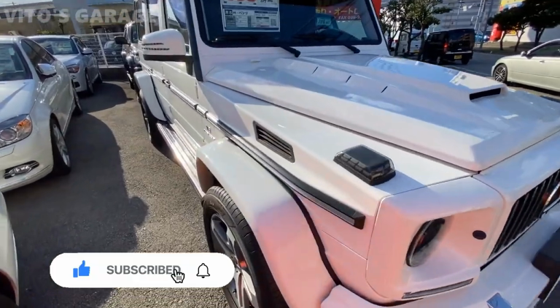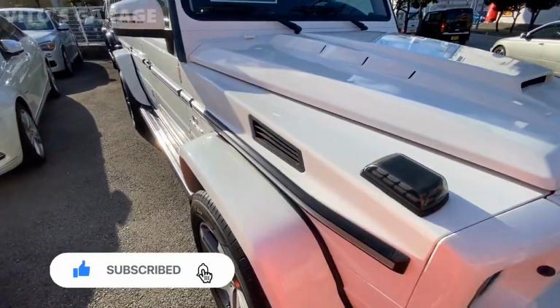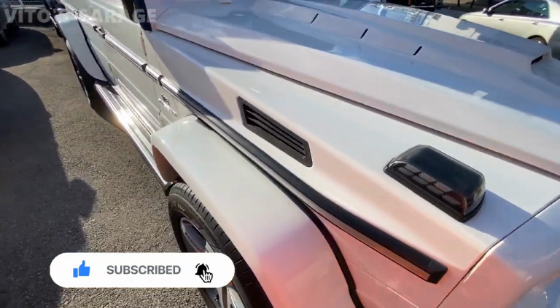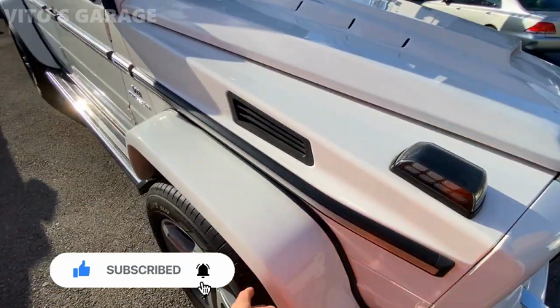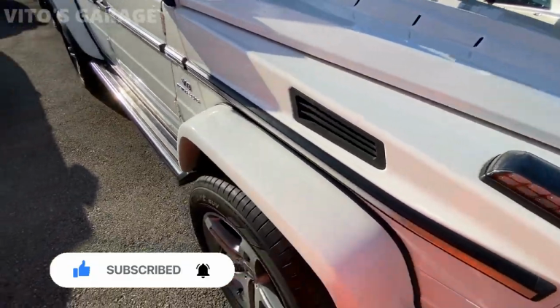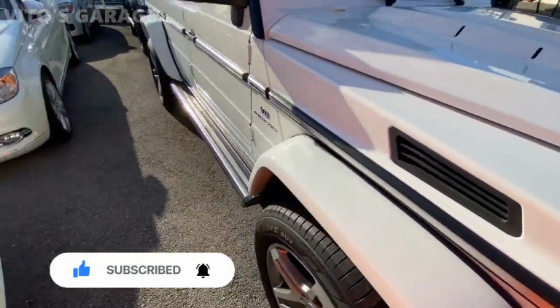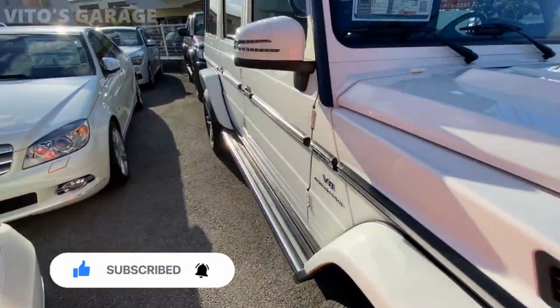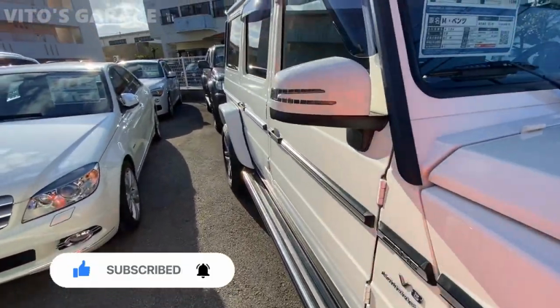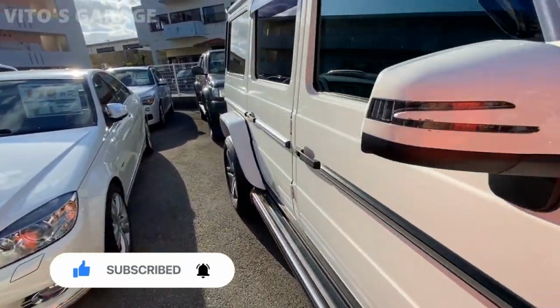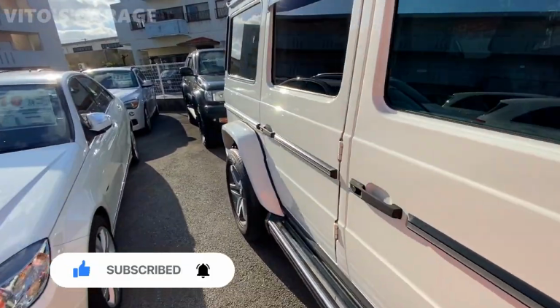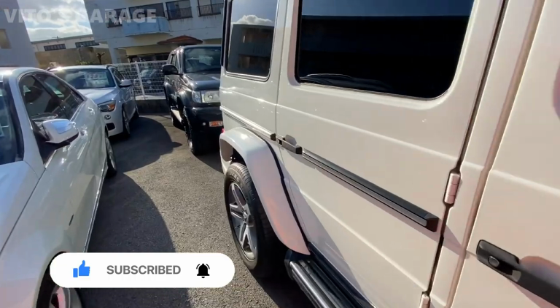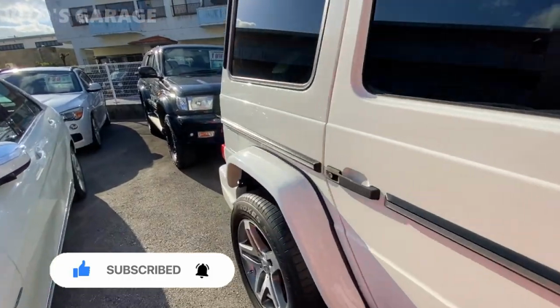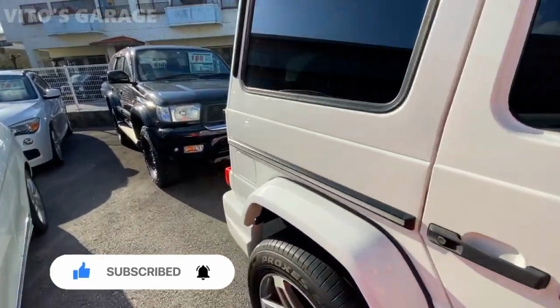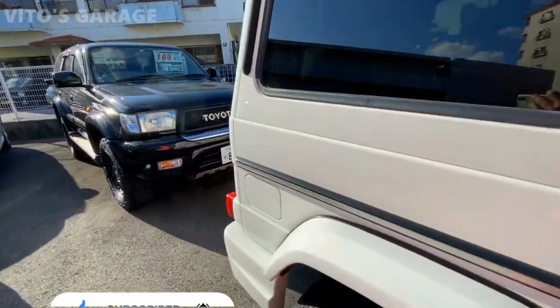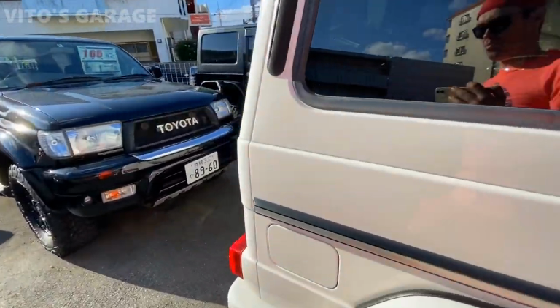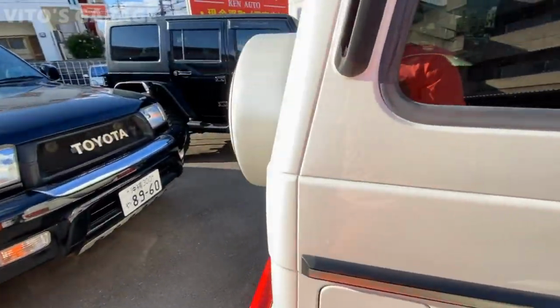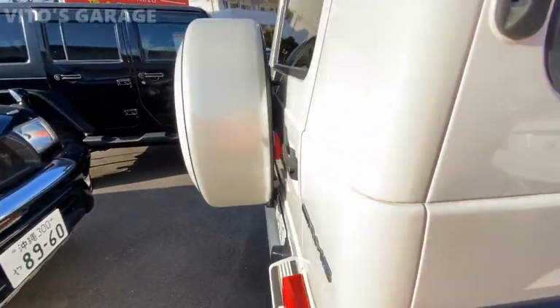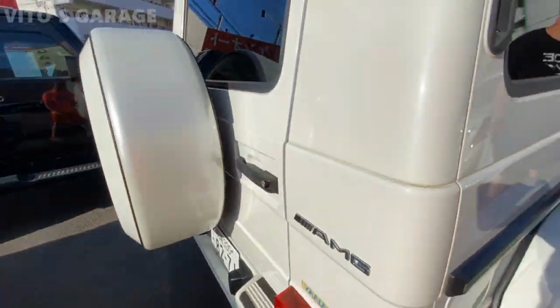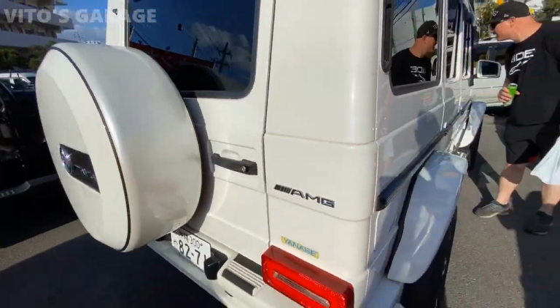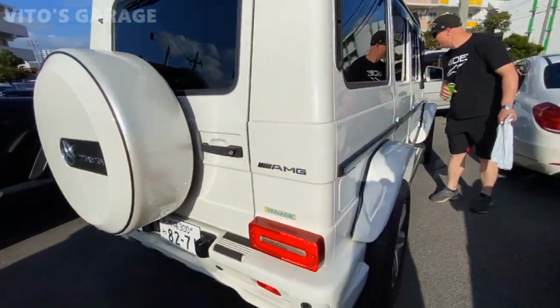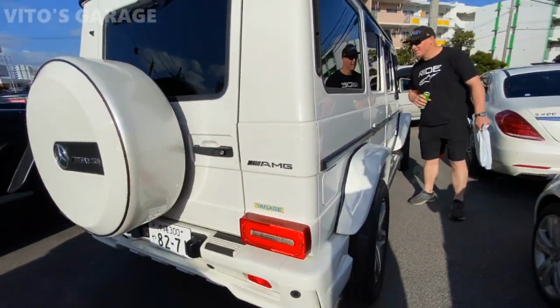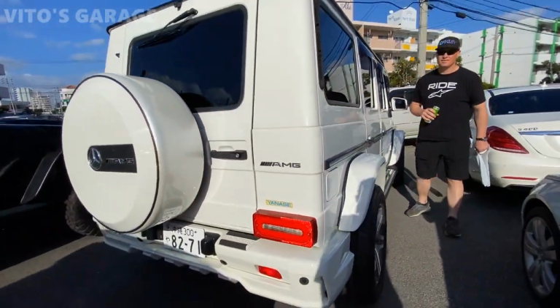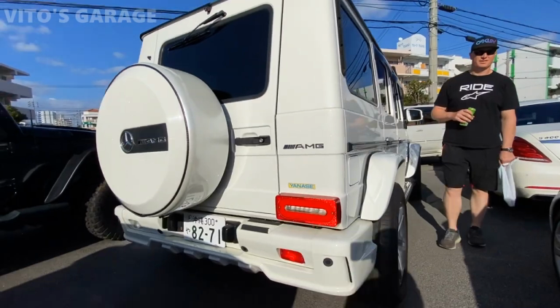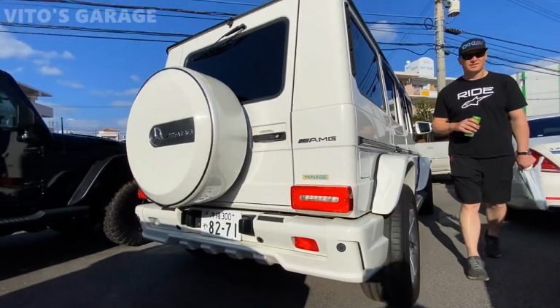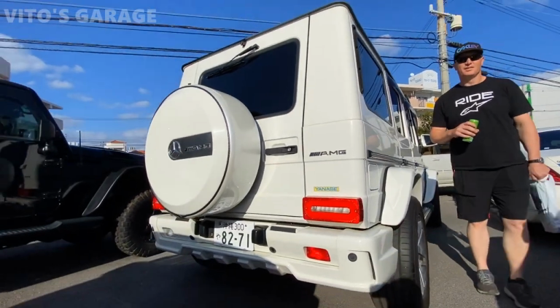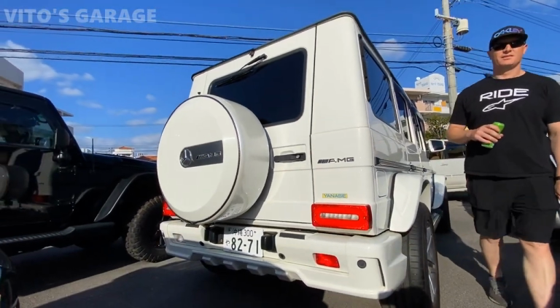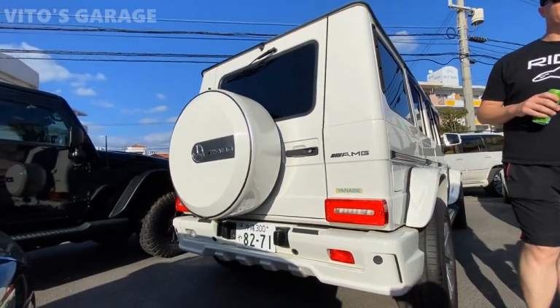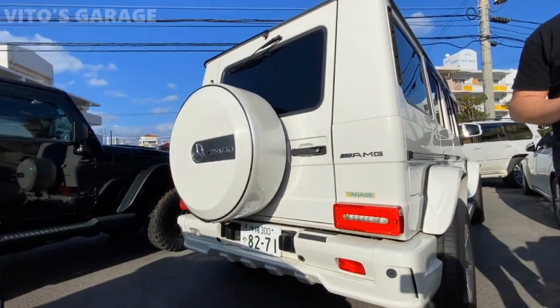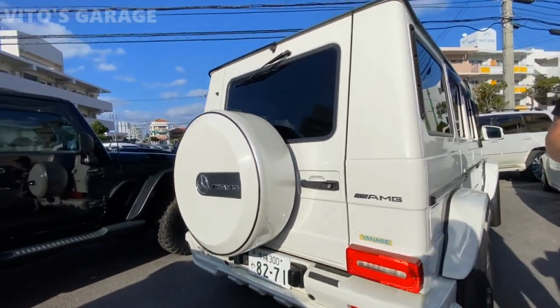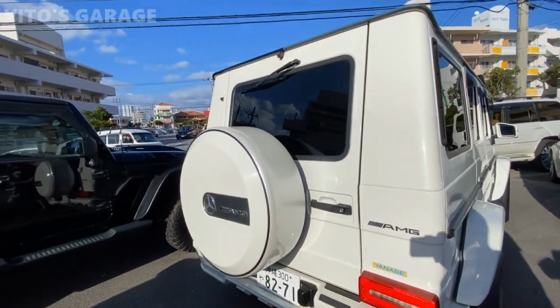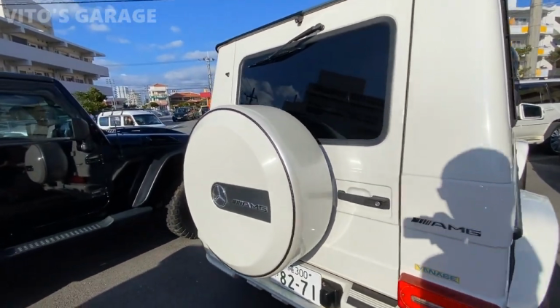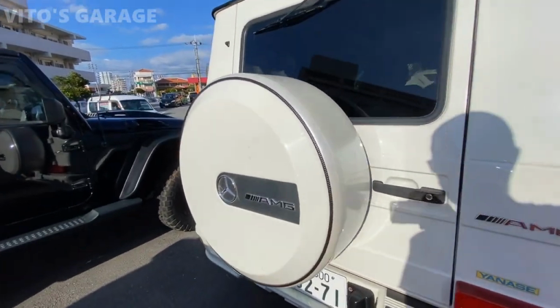Look at those fat fenders. Yeah, that's not bad comparing to like some other prices — AMG. That's sick. AMG.